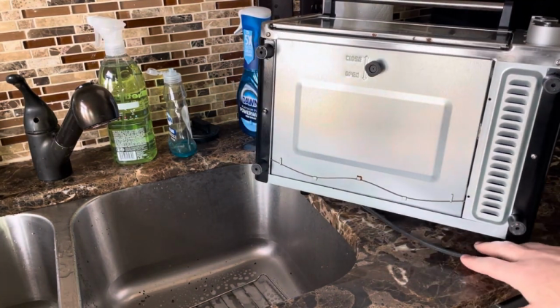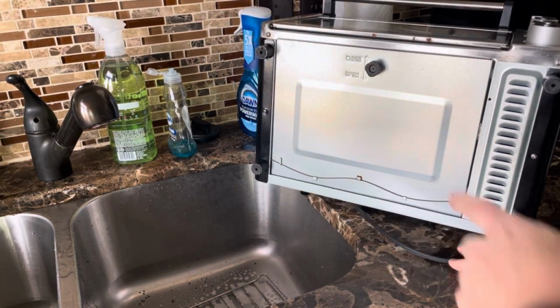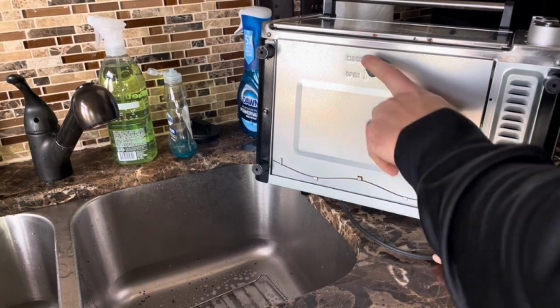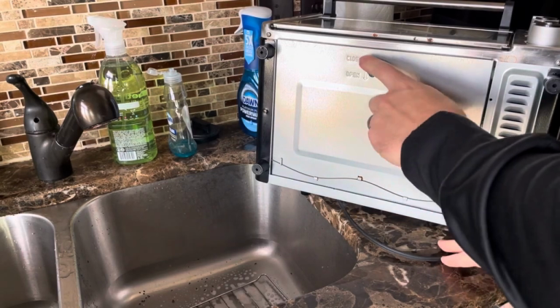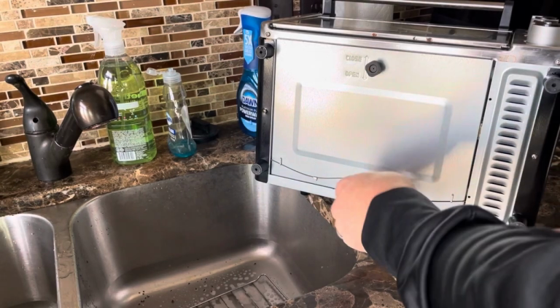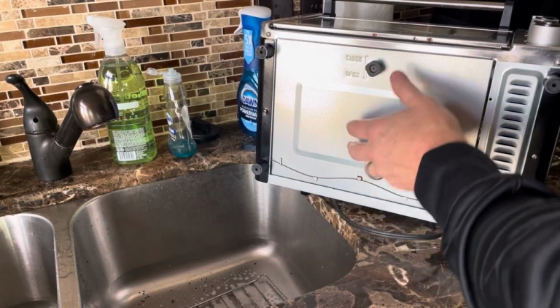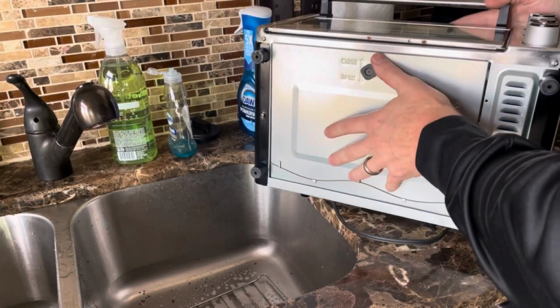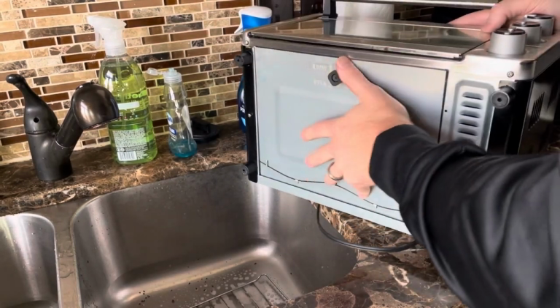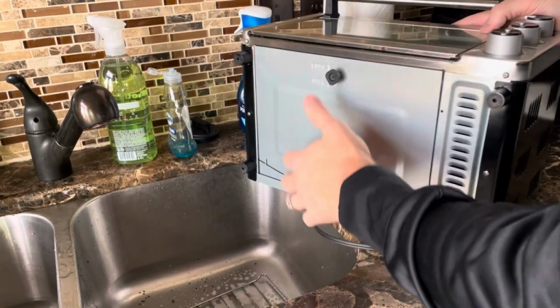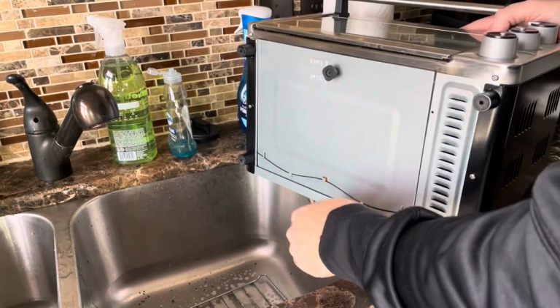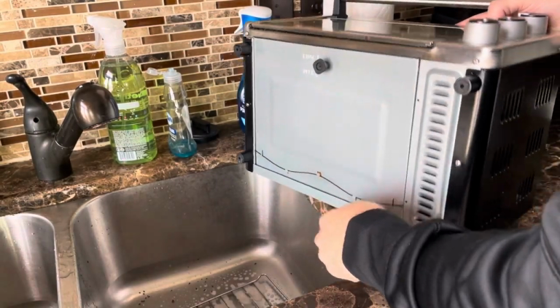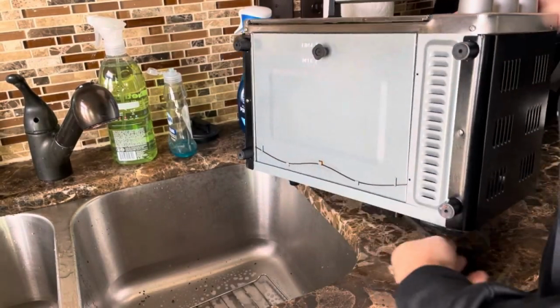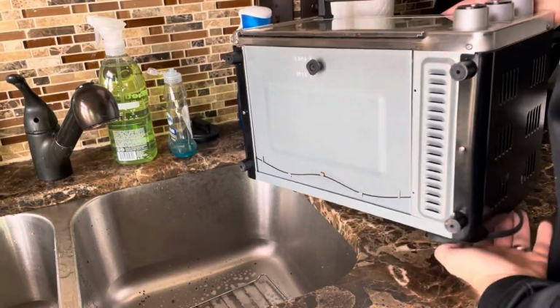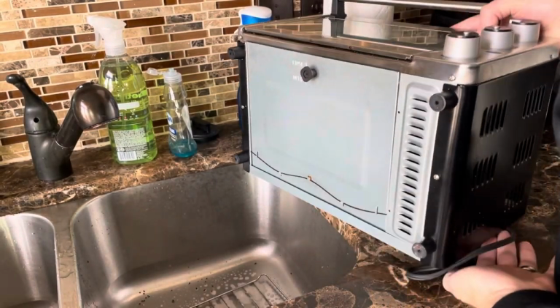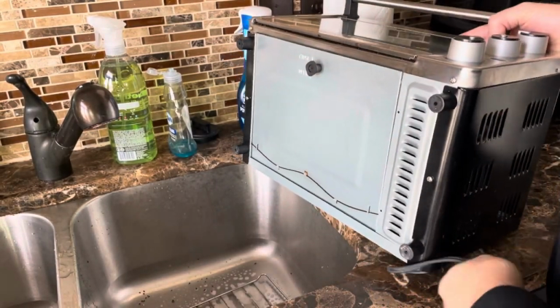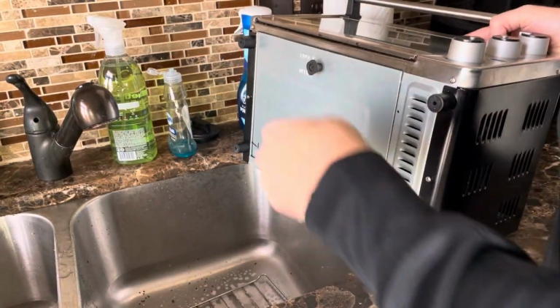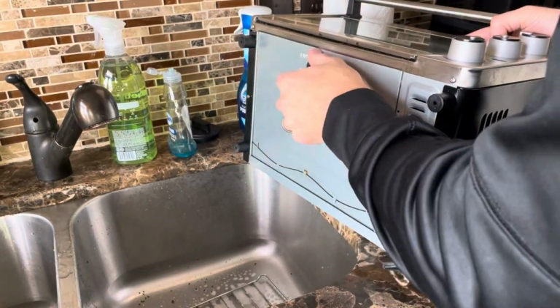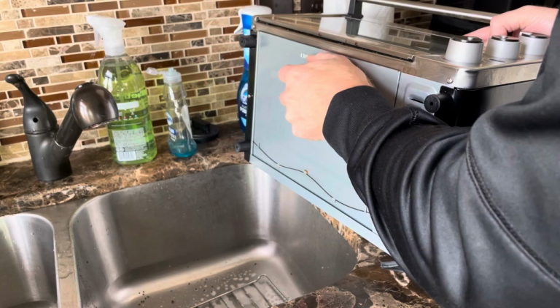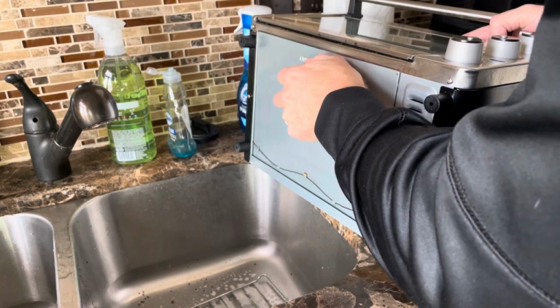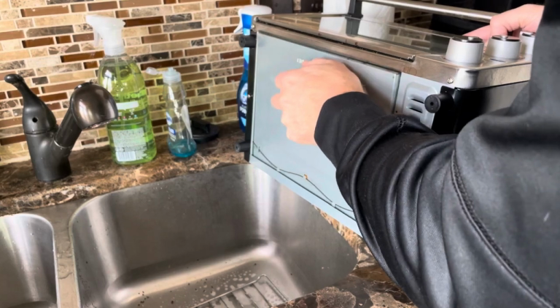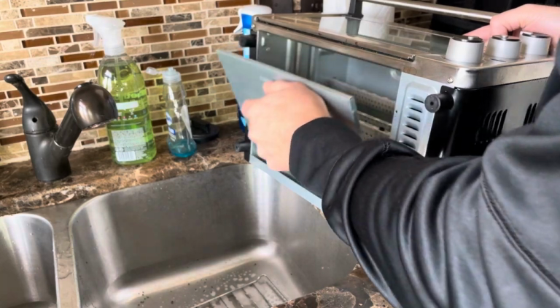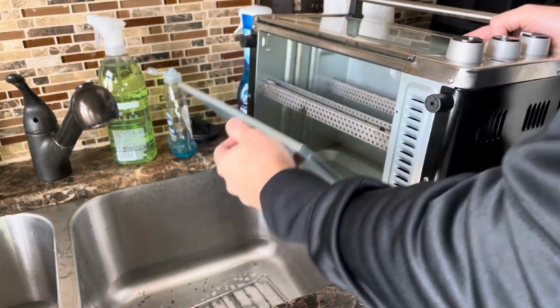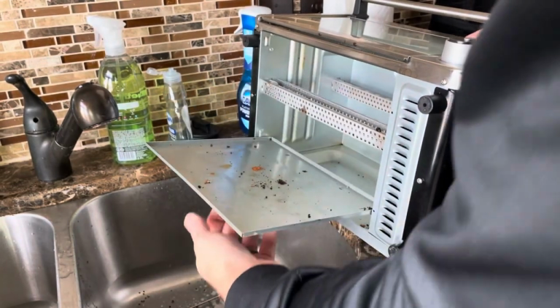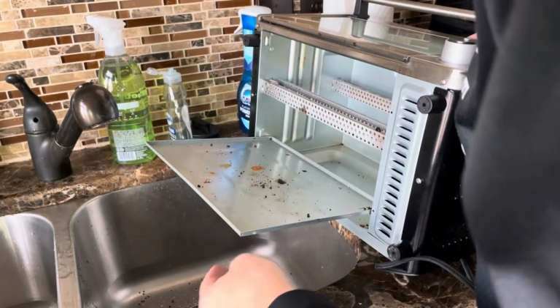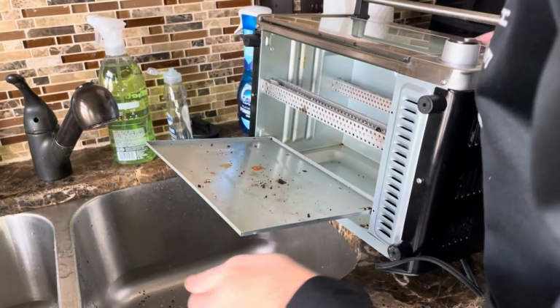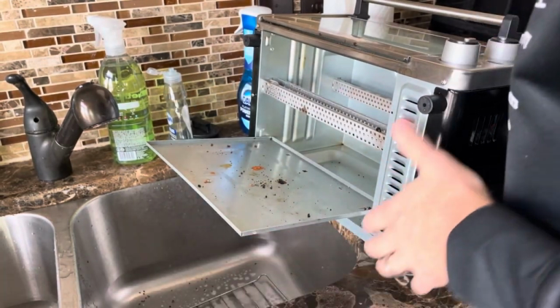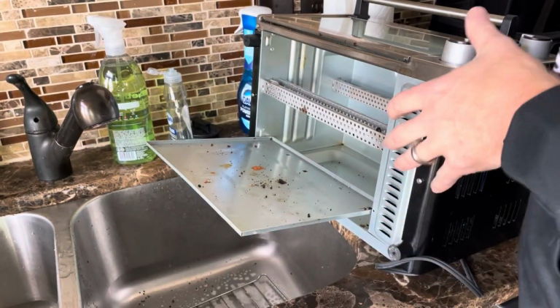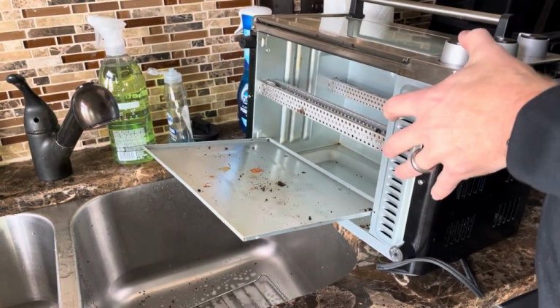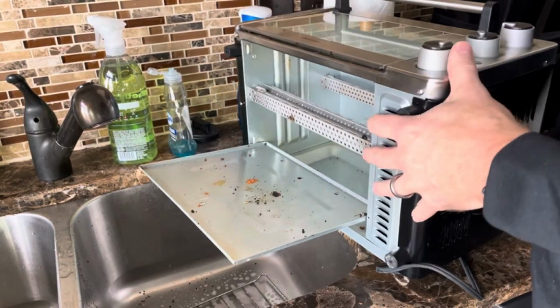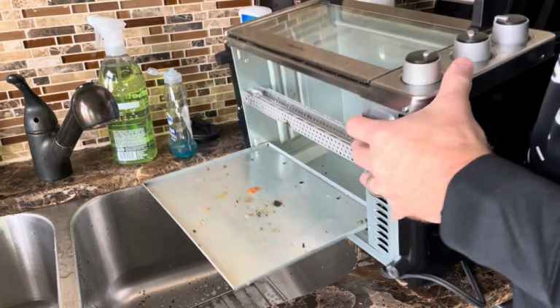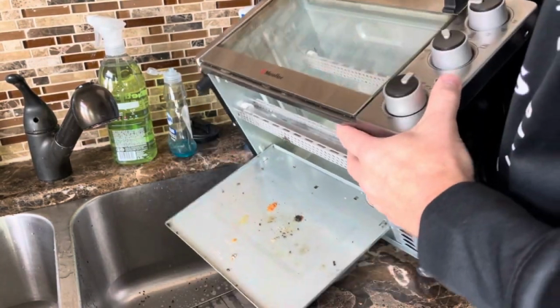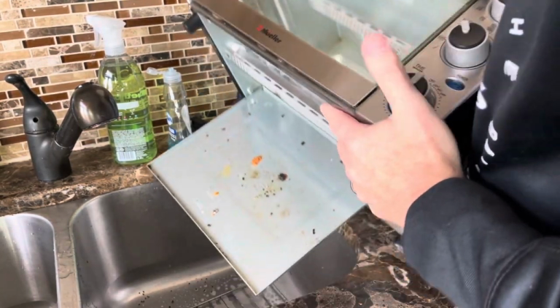We'll move the cord to get that out of the way. It's got a button on the bottom — this is how you open the bottom. You just pull it down and that way you can get rid of the crumbs in the bottom.